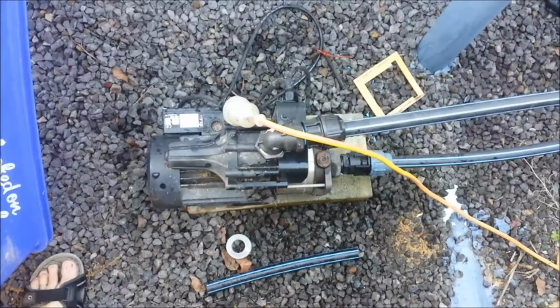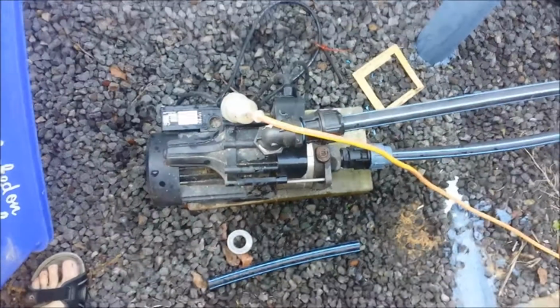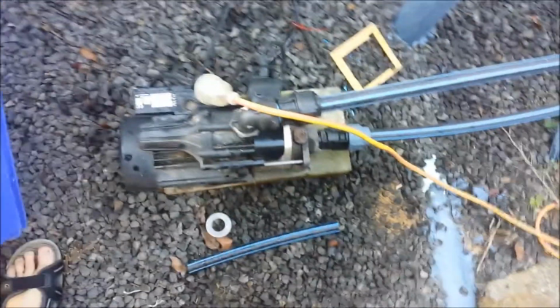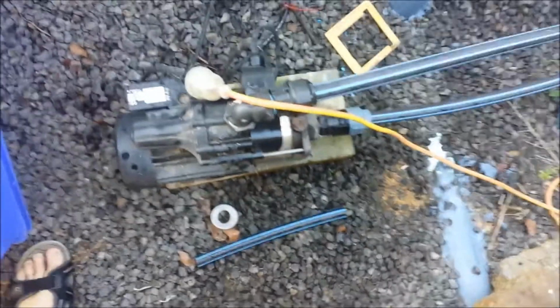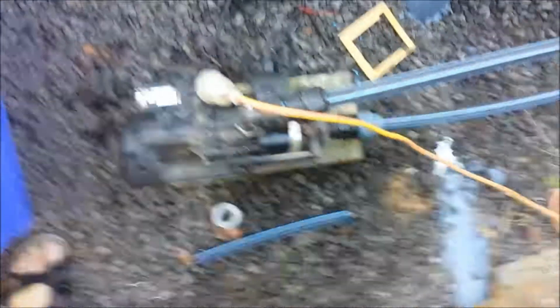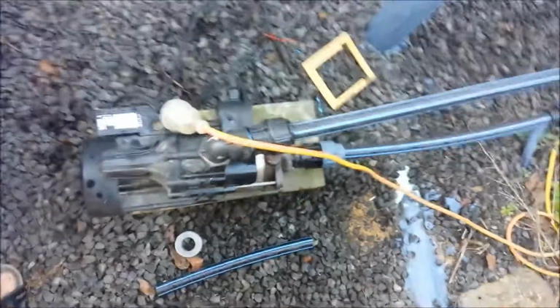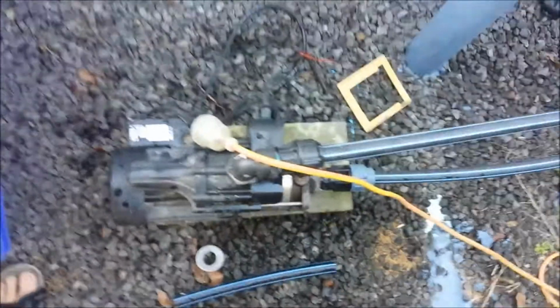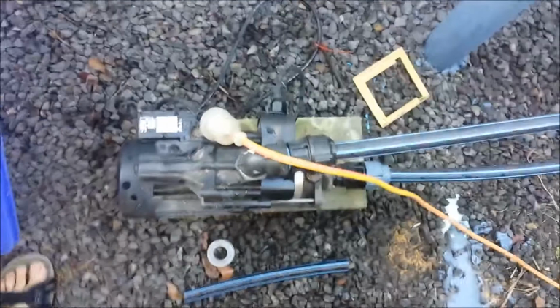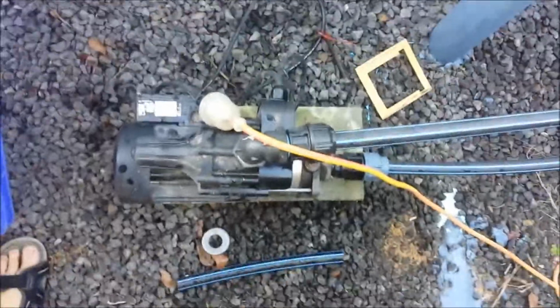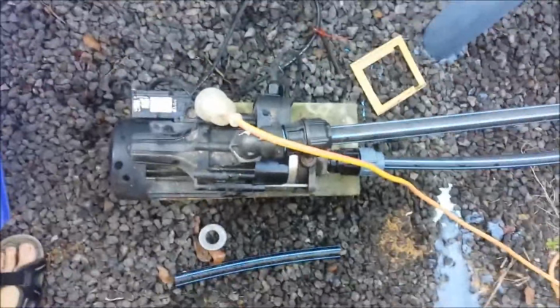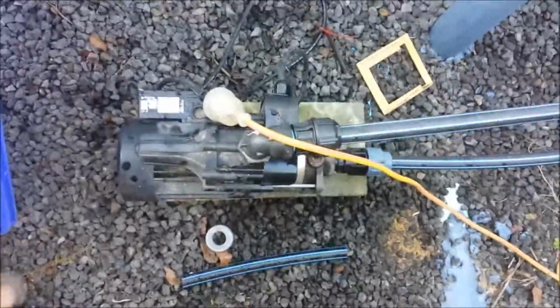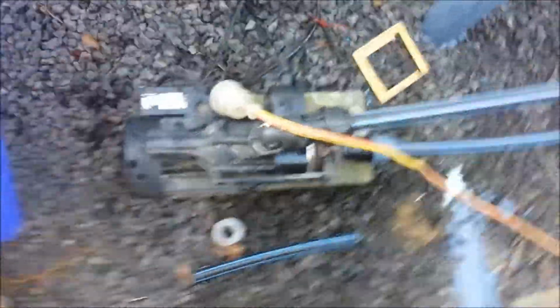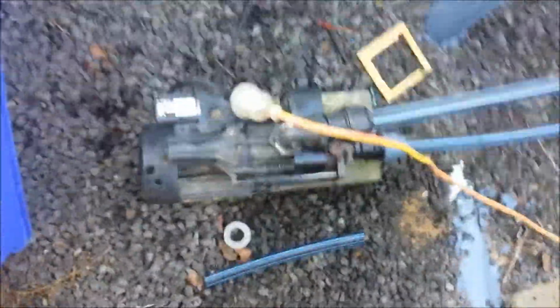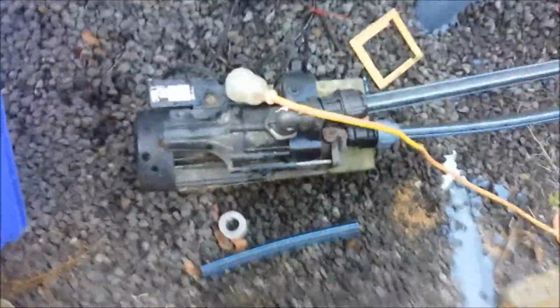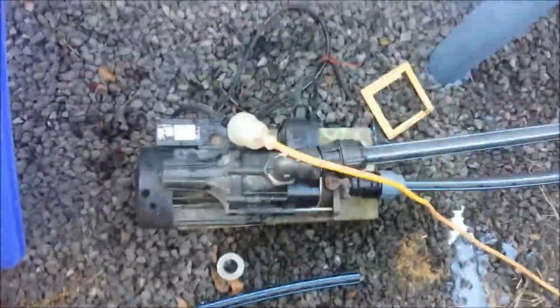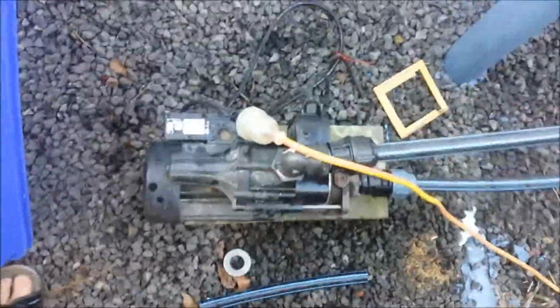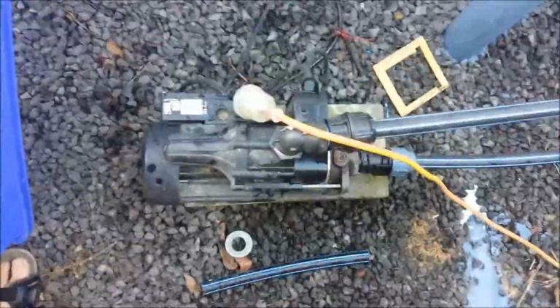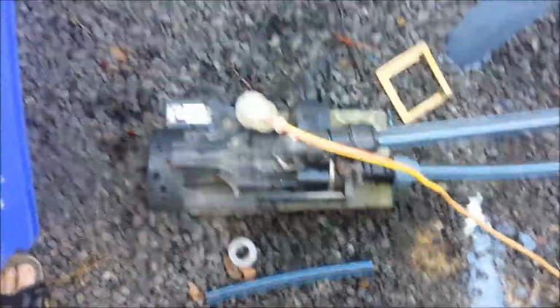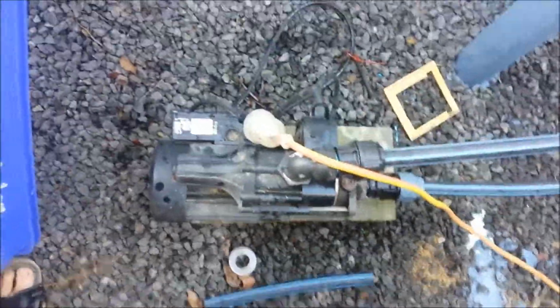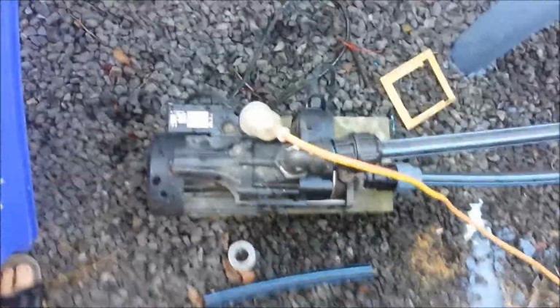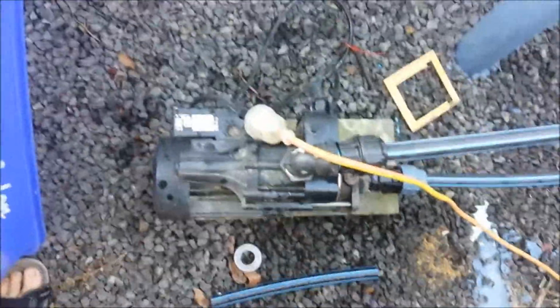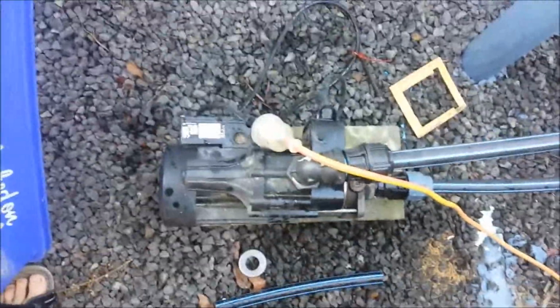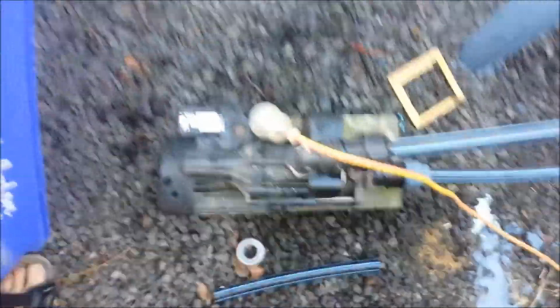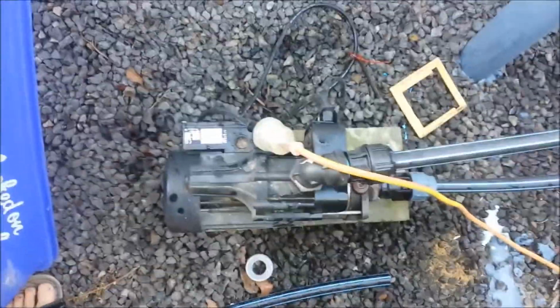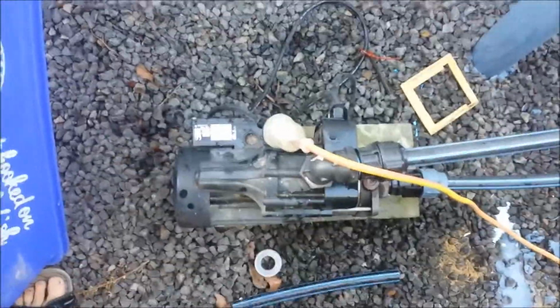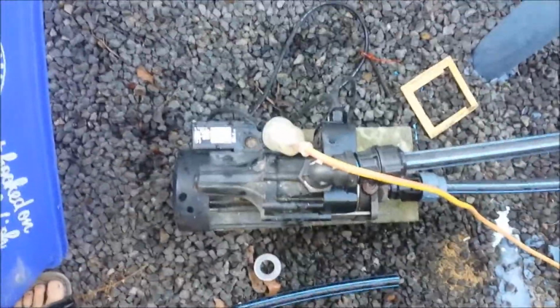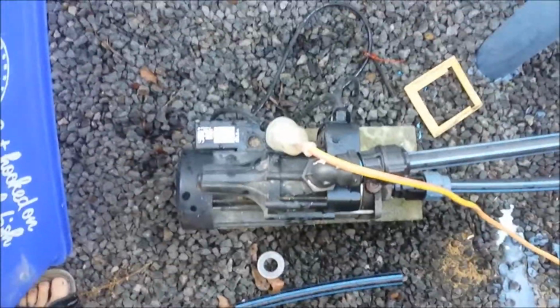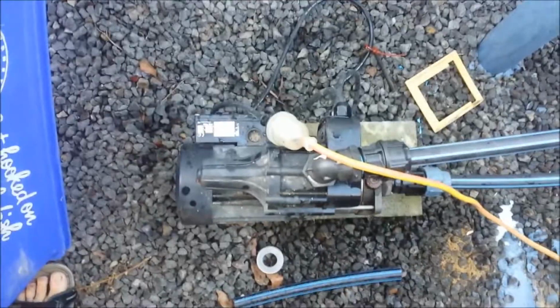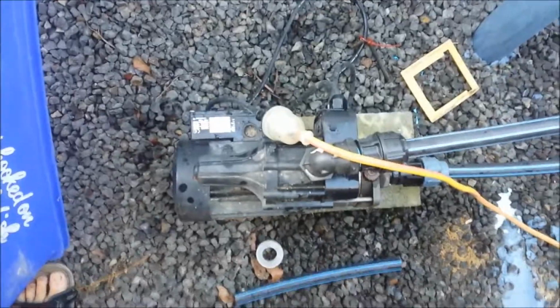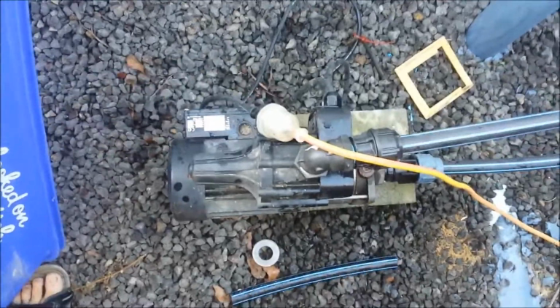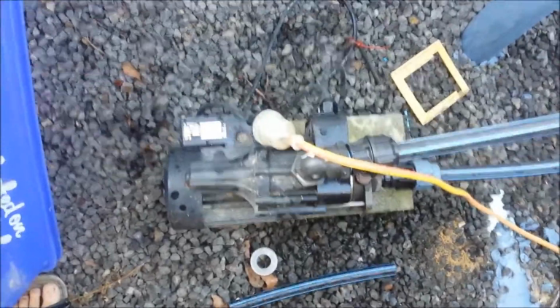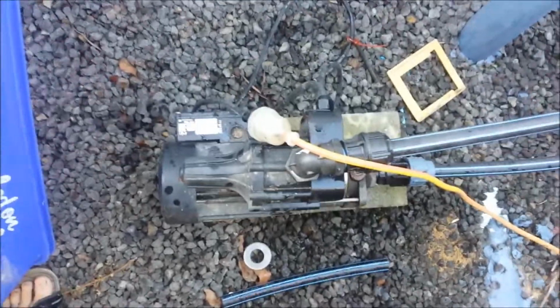G'day, Samo here. Had a little bit of a problem this morning. I'm trying to get a load of washing done and the 12 volt solar powered pump stopped running.